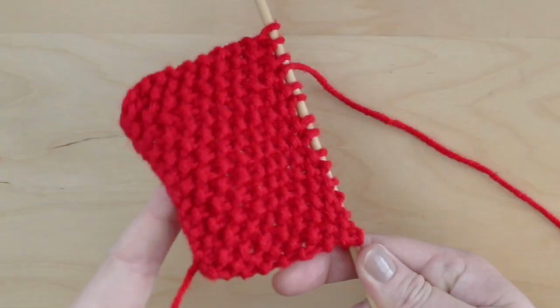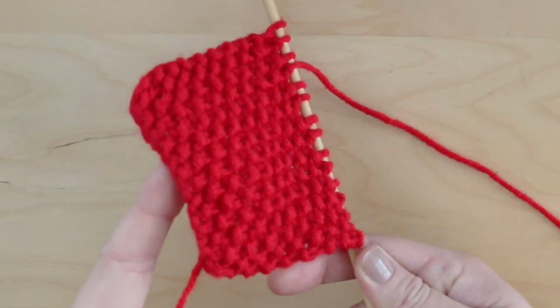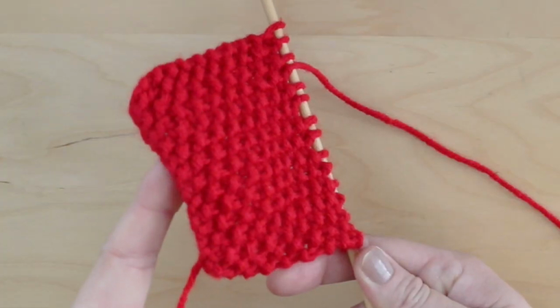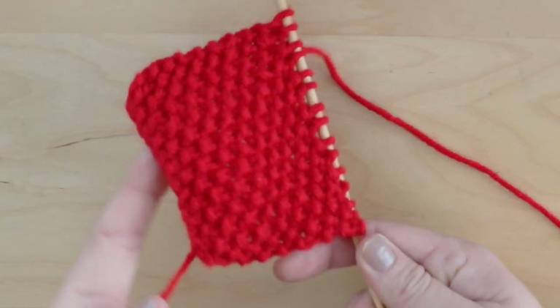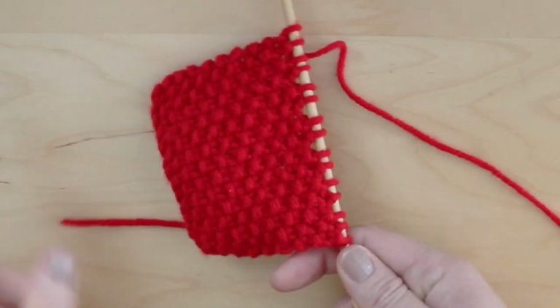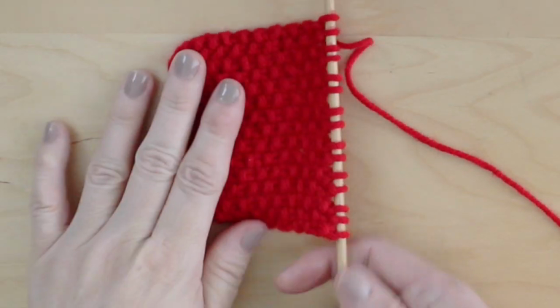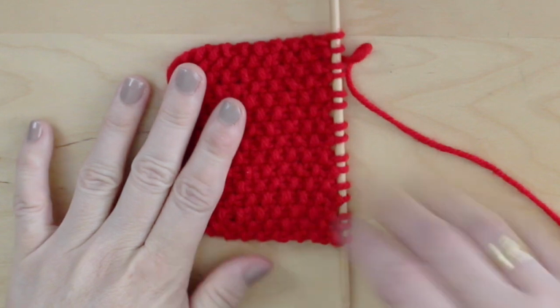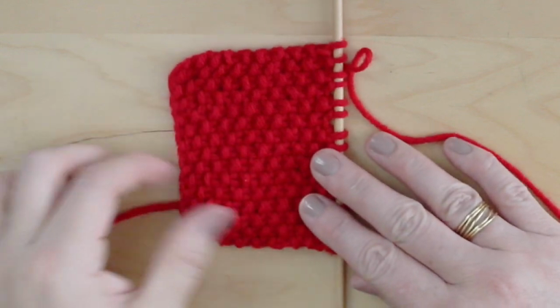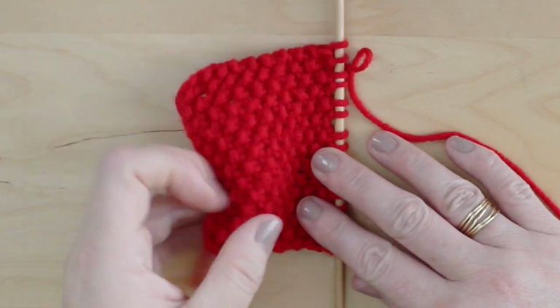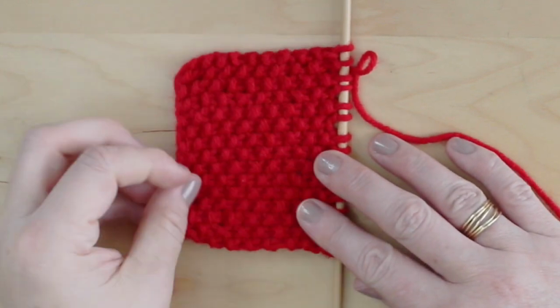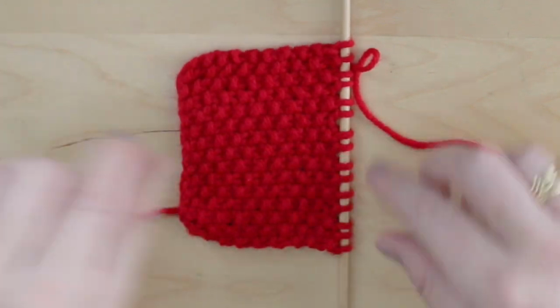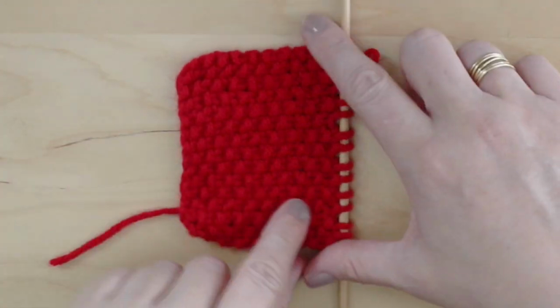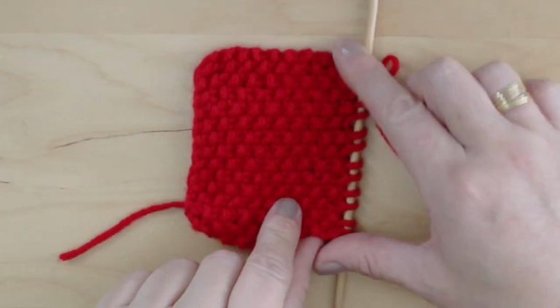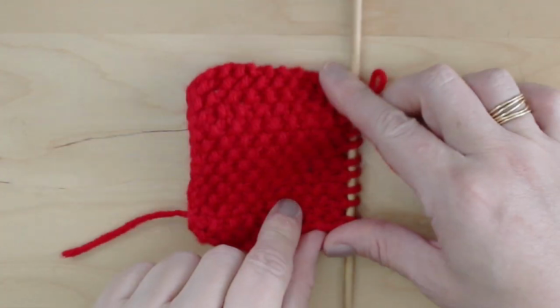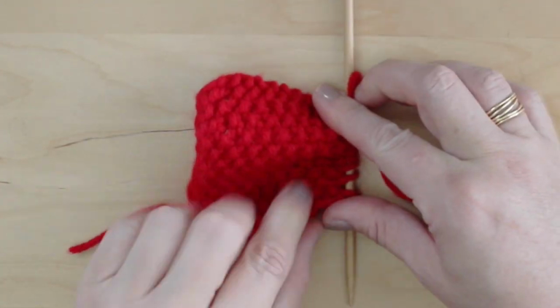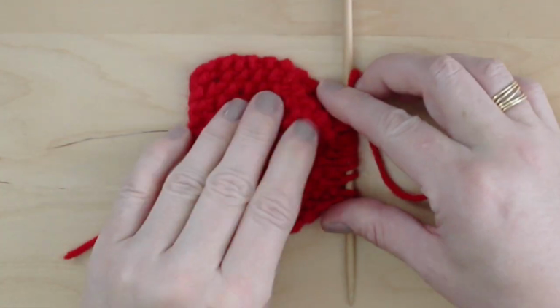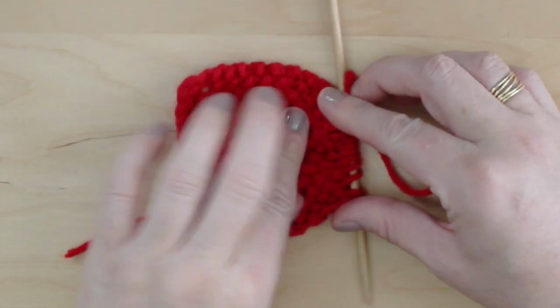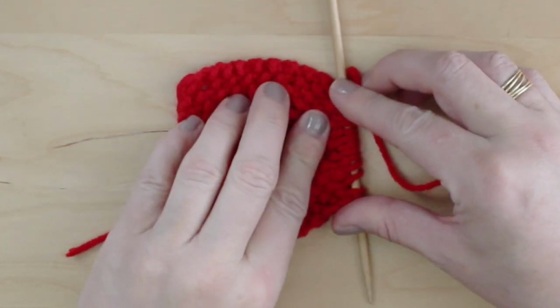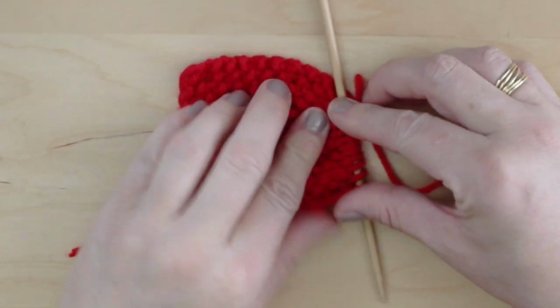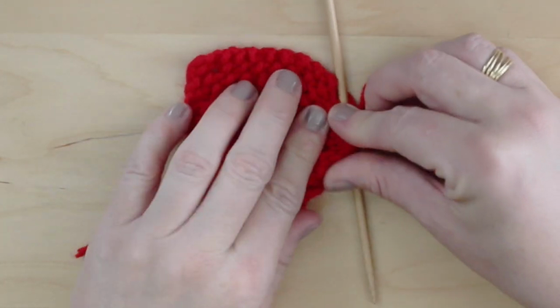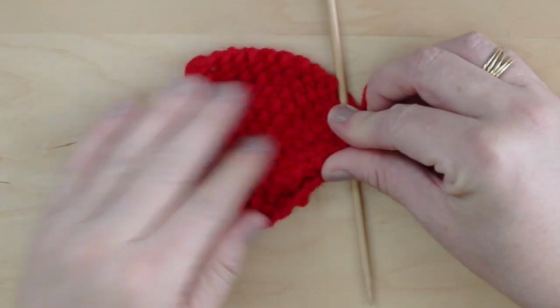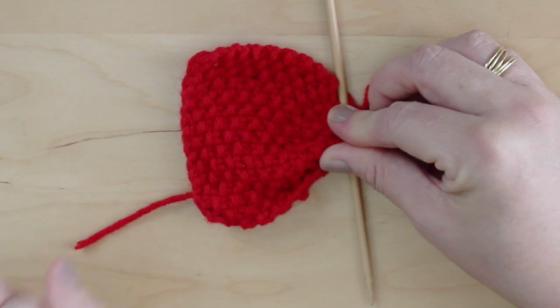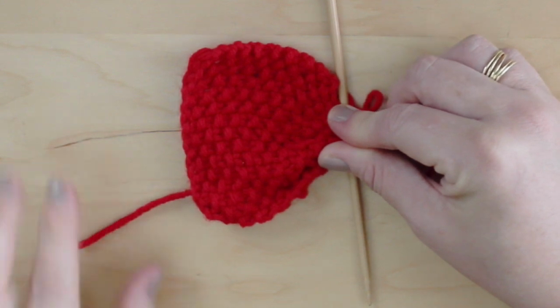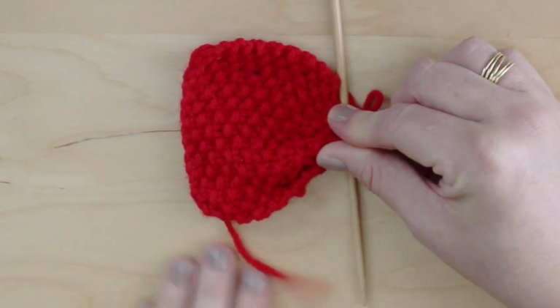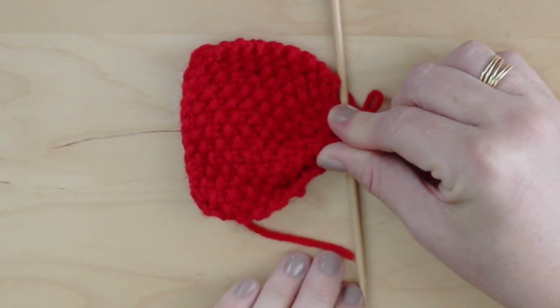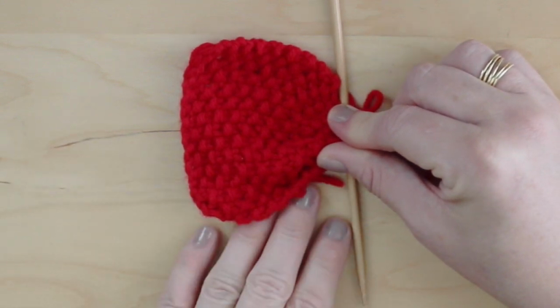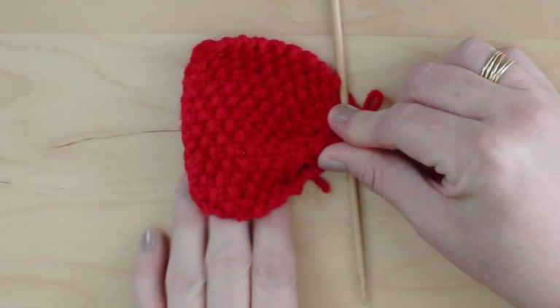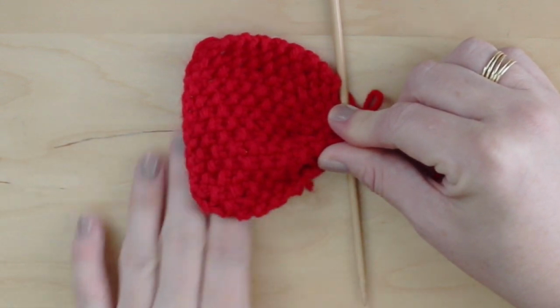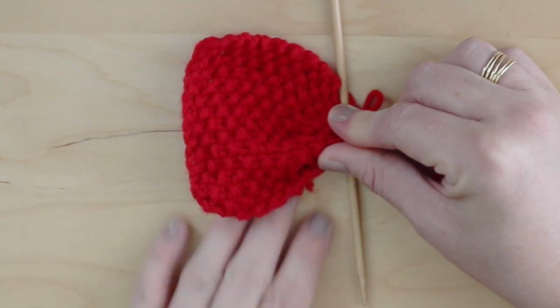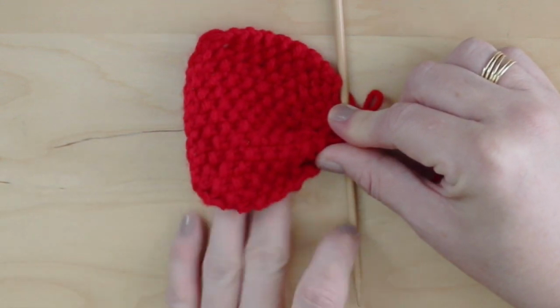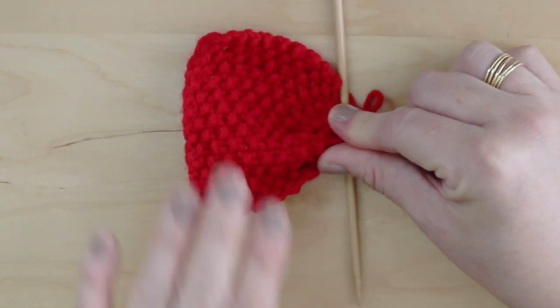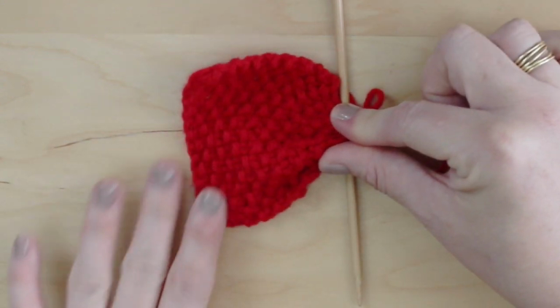Here we are halfway through, having knitted 15 rows. The seed stitch is so pretty, and by pinching it here in the middle, we can see how our bow is shaping up.